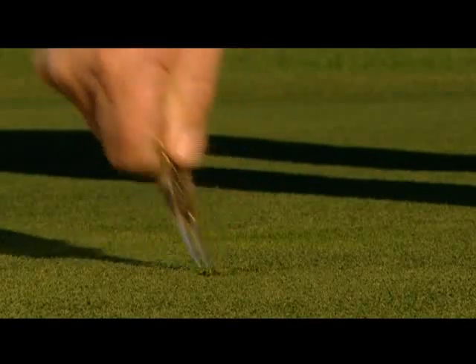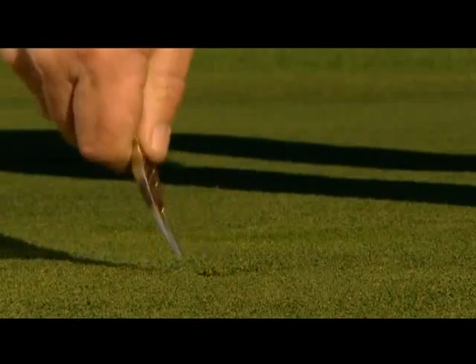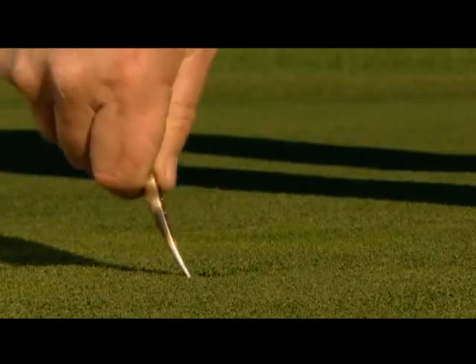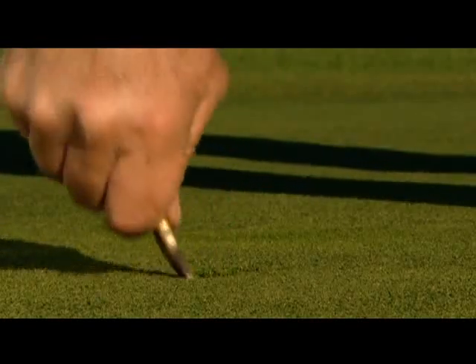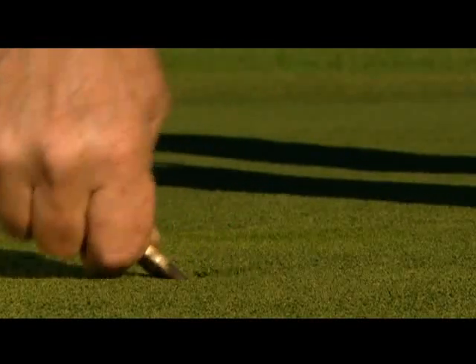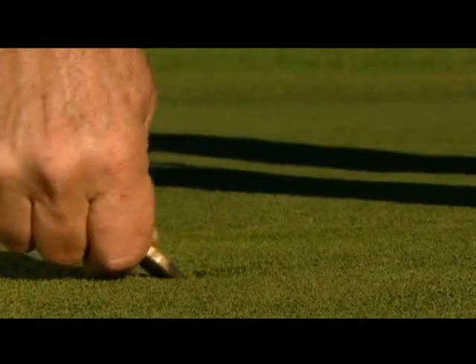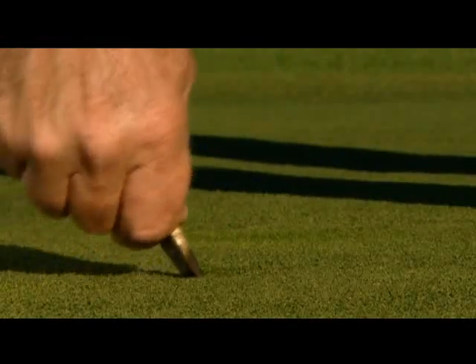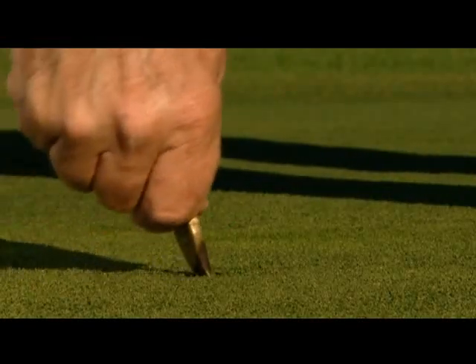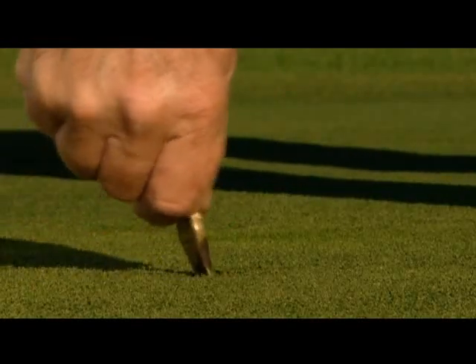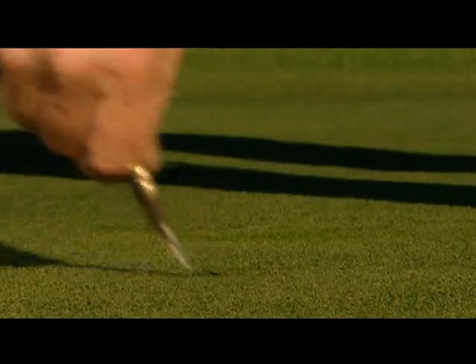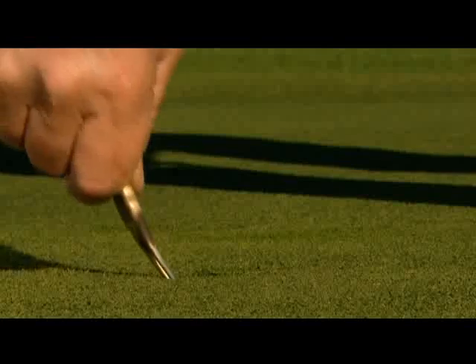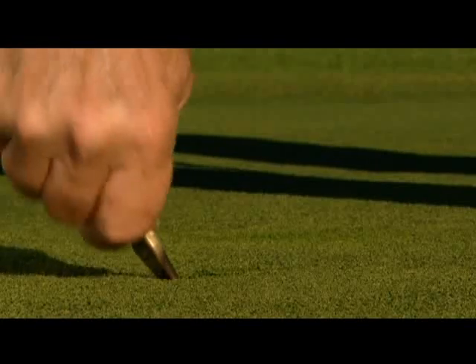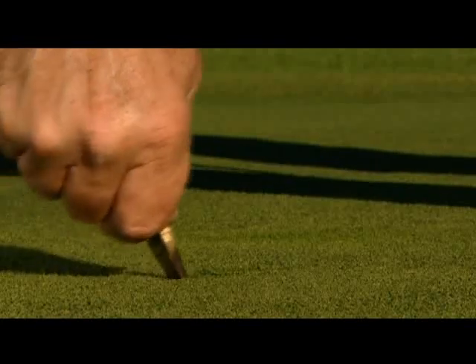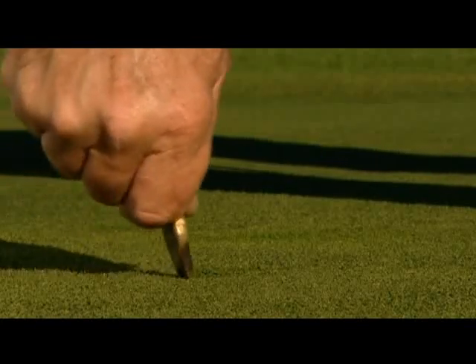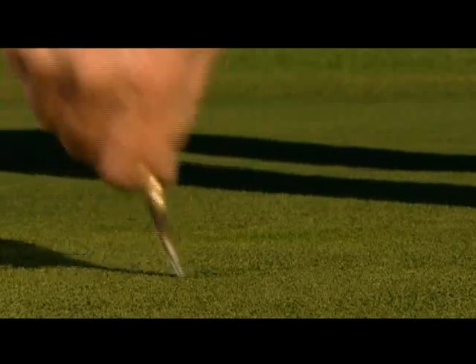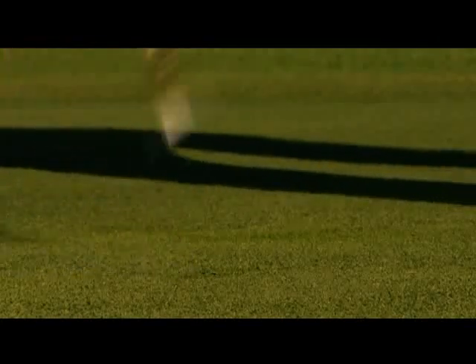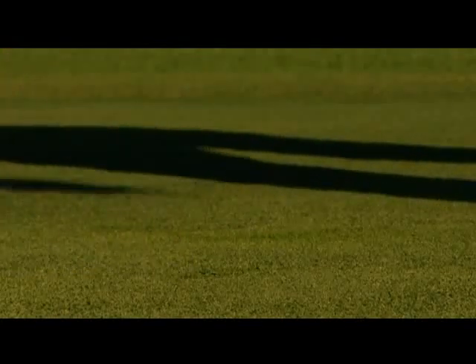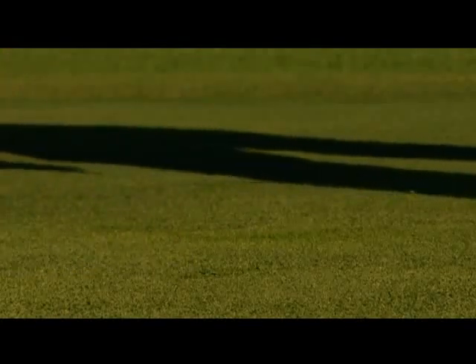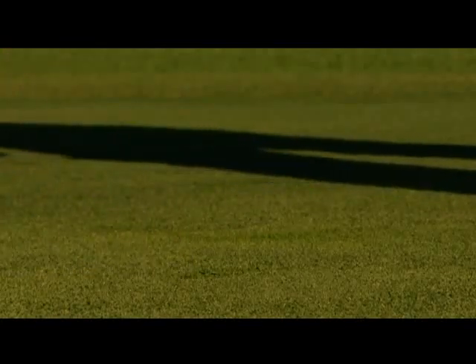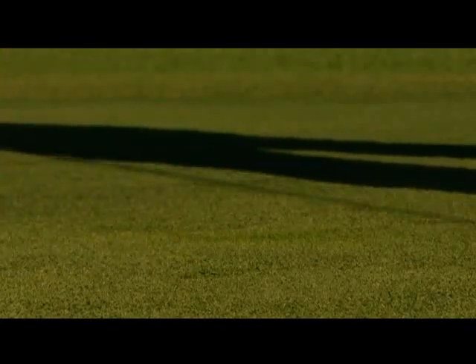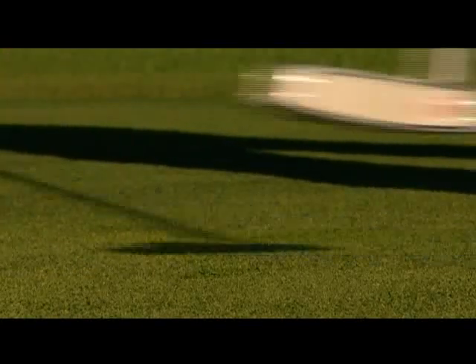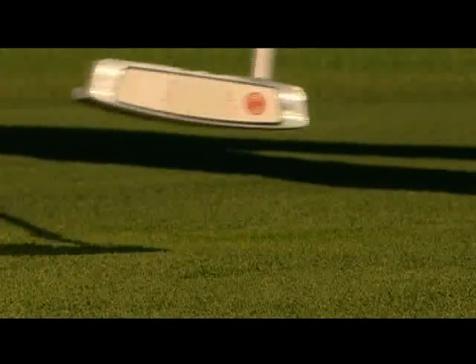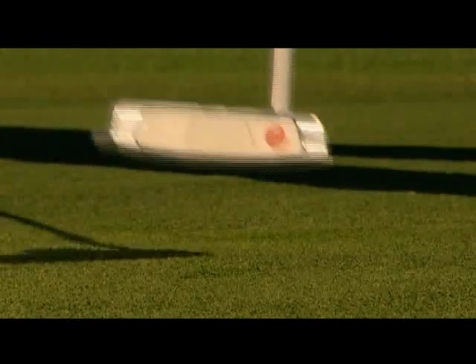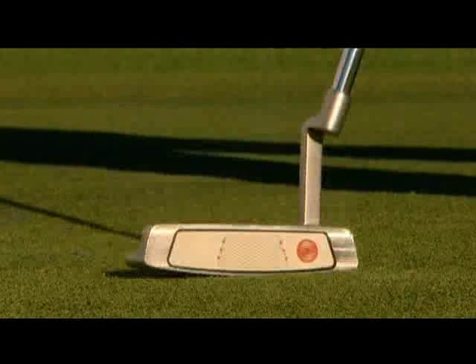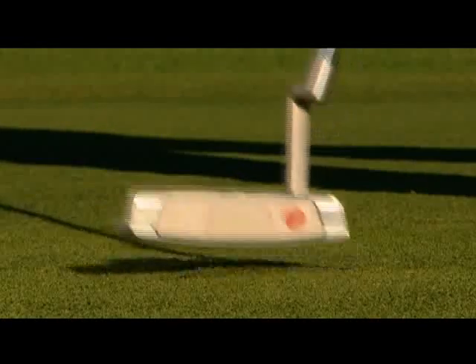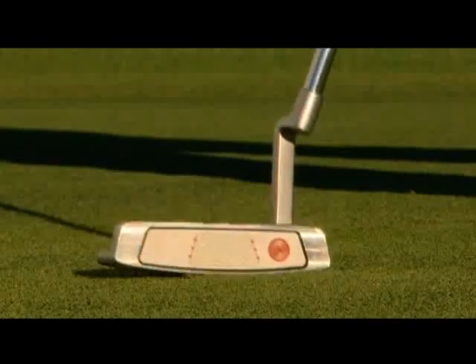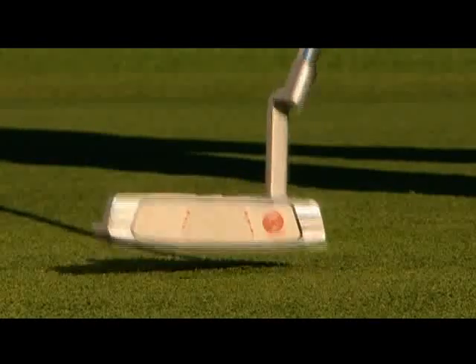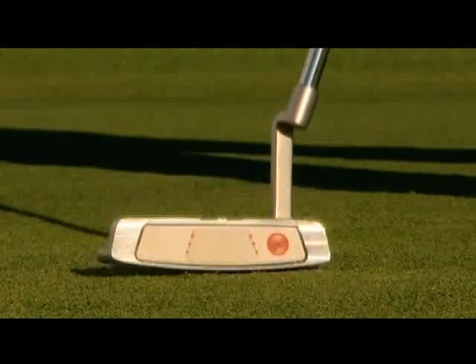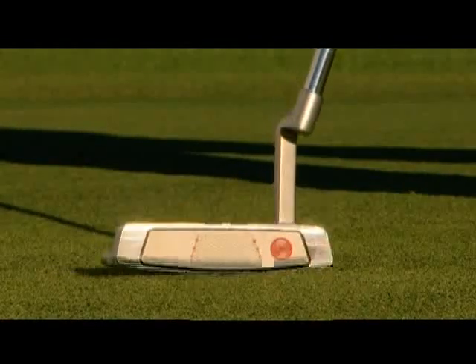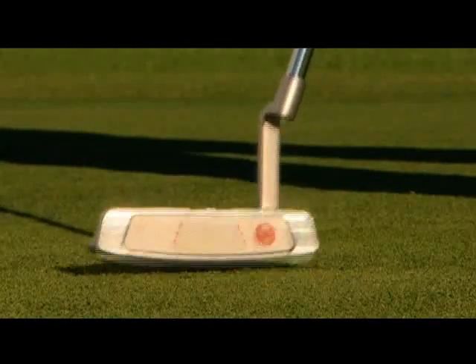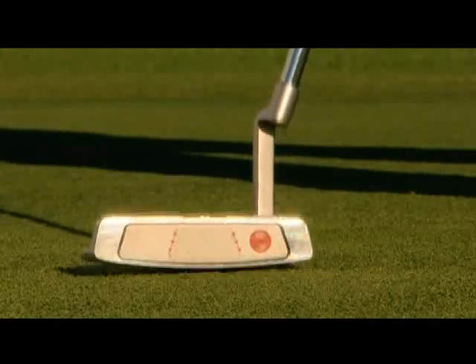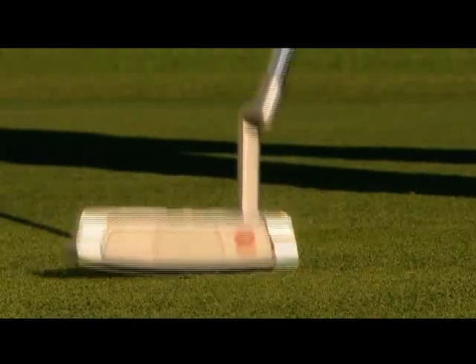Leverage the tool back slightly and then in towards the middle of the pitch mark. Repeat this process three or four more times depending on the damage, then gently tap the affected area with the bottom of your putter.